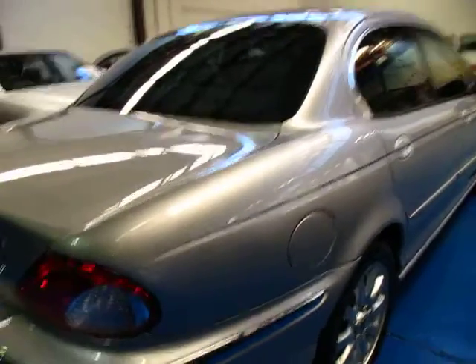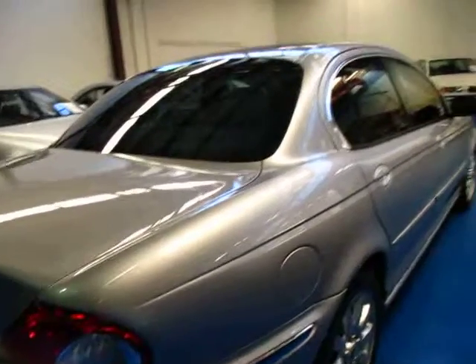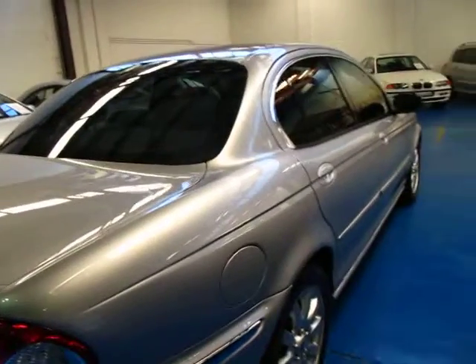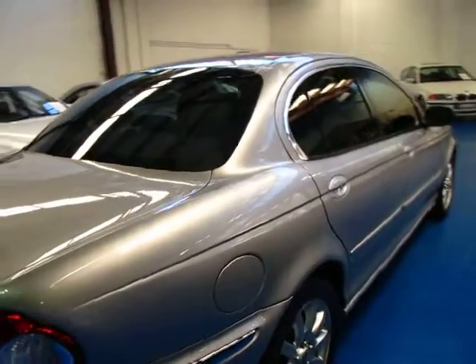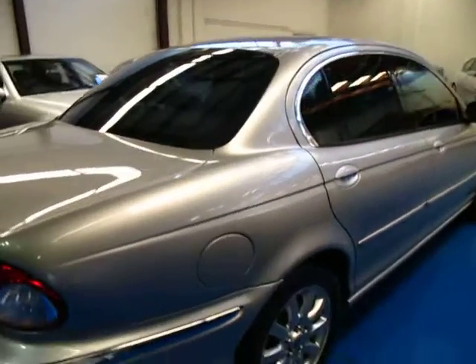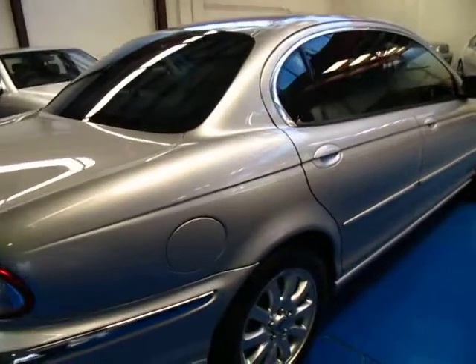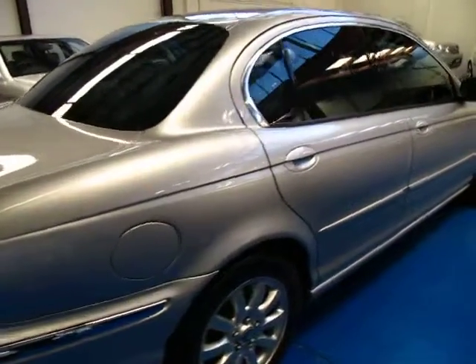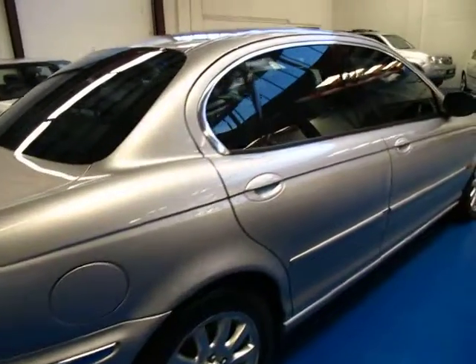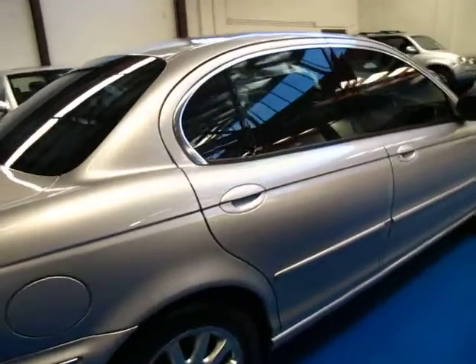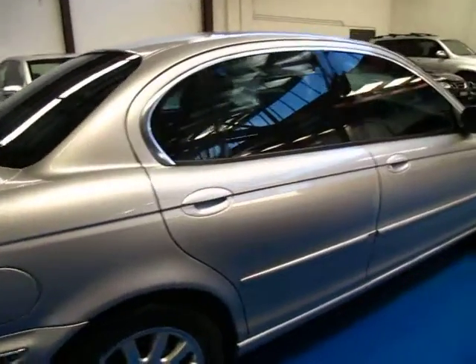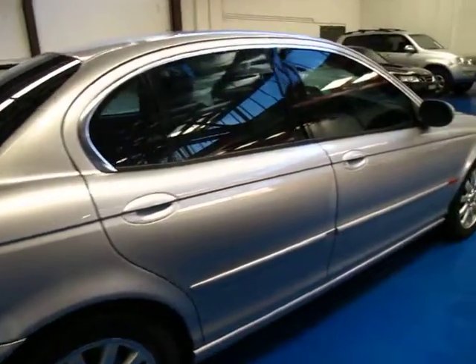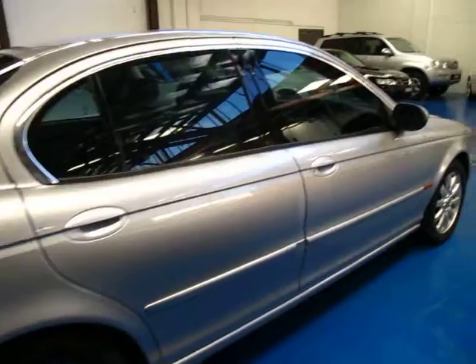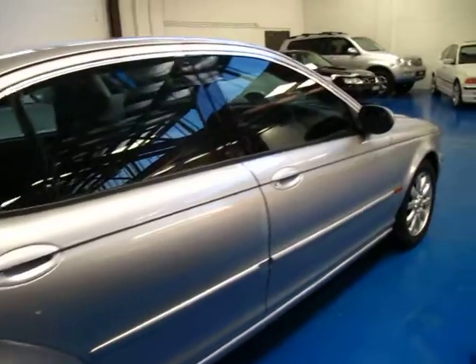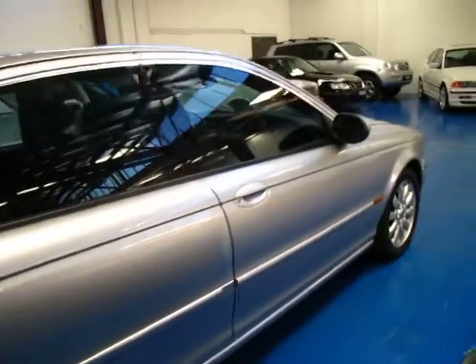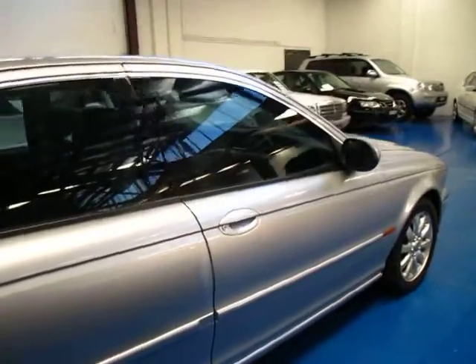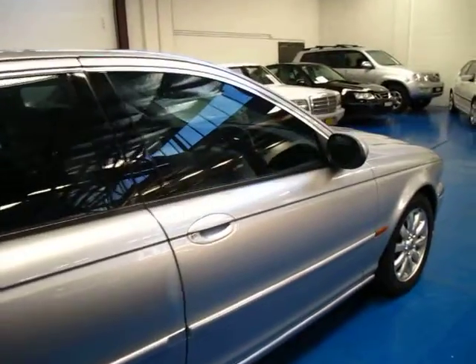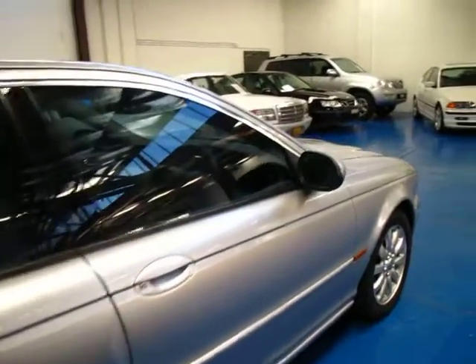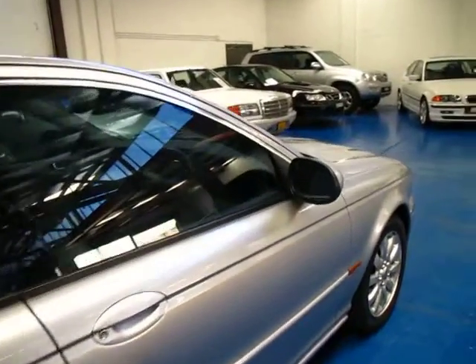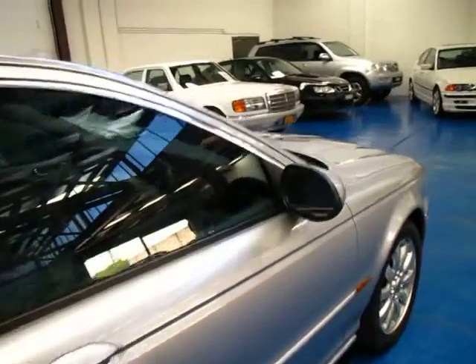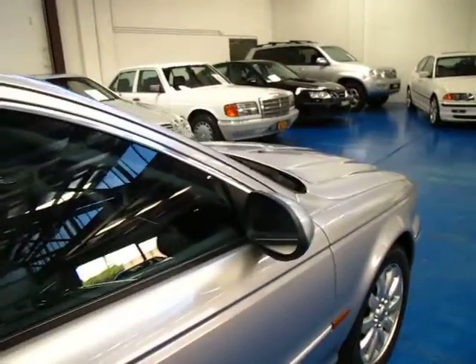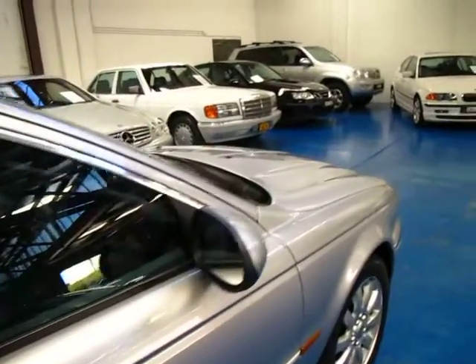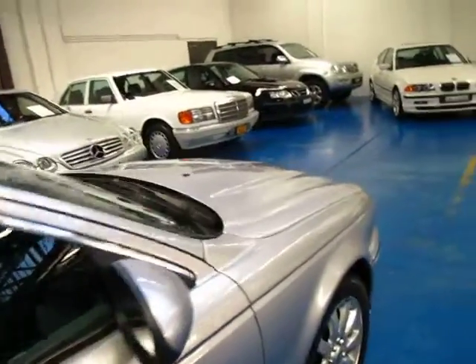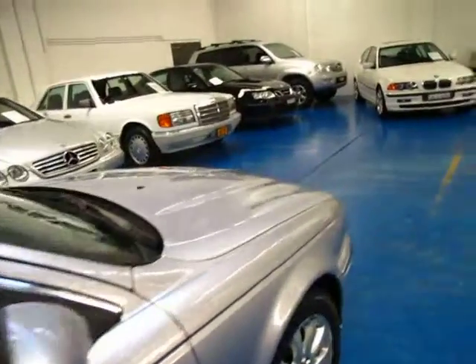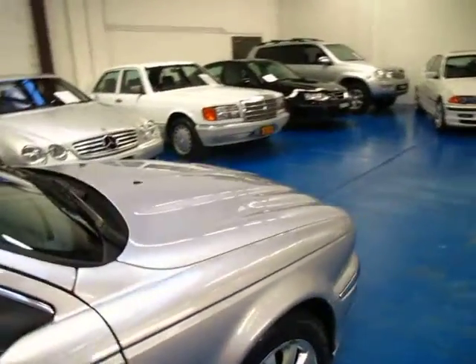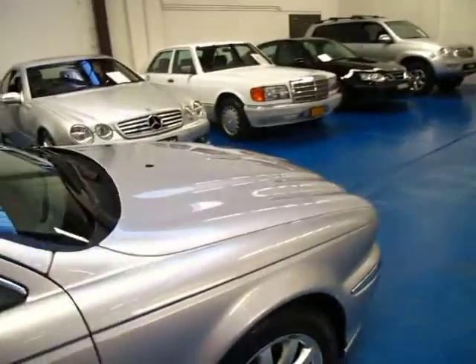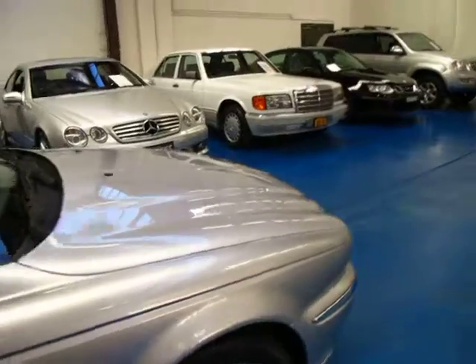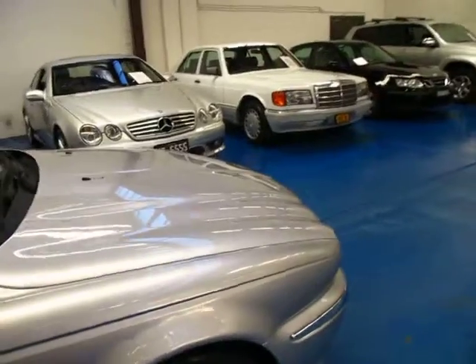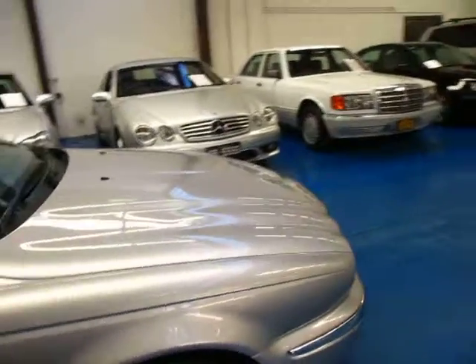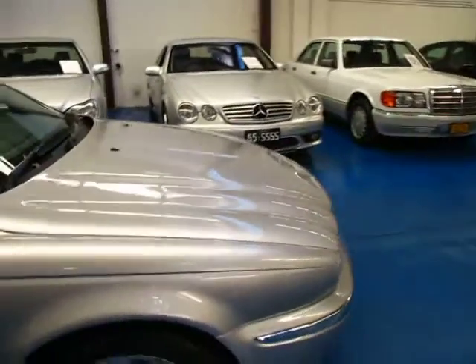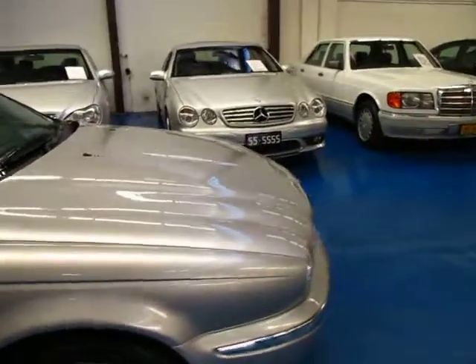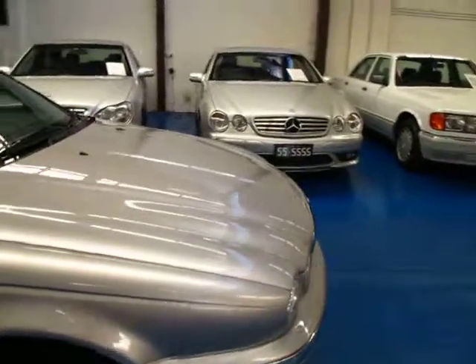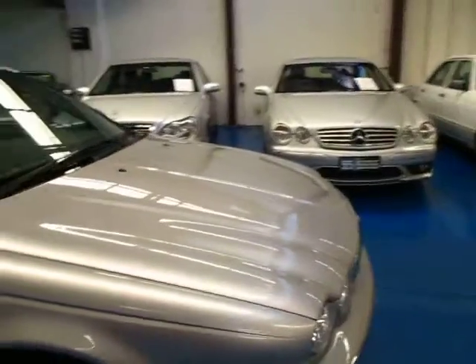Ladies and gentlemen, Richard from the Old Timer Car Centre in Marrickville. Here we have today an absolutely beautiful 68,000km Jaguar X-Type from 2002.